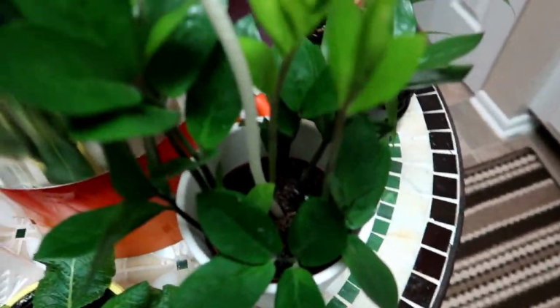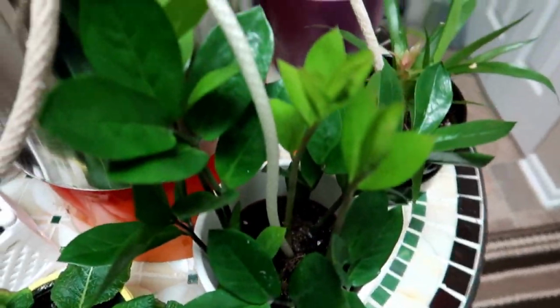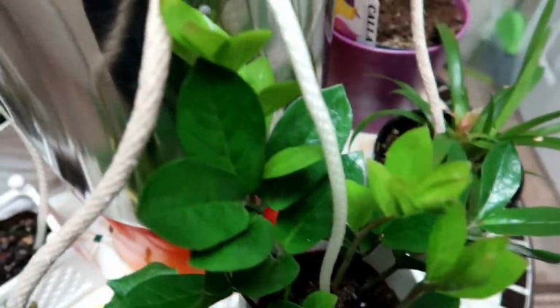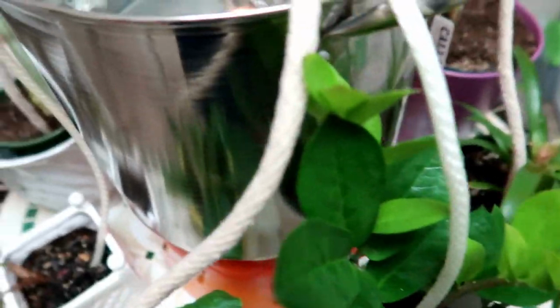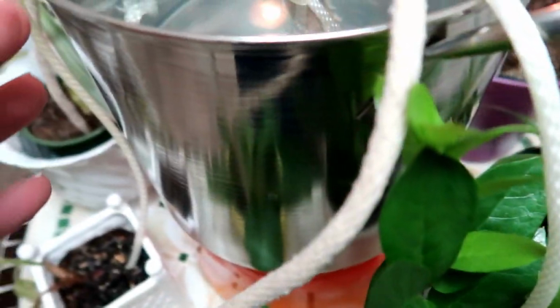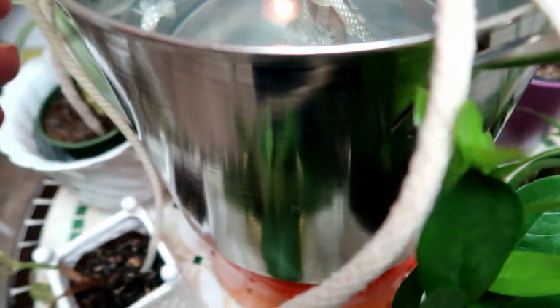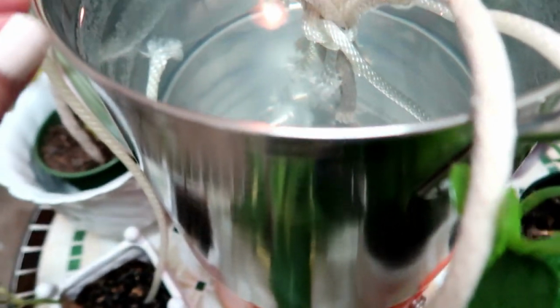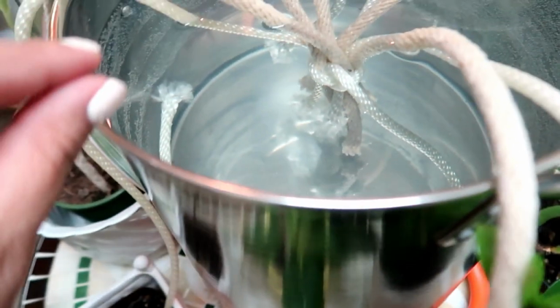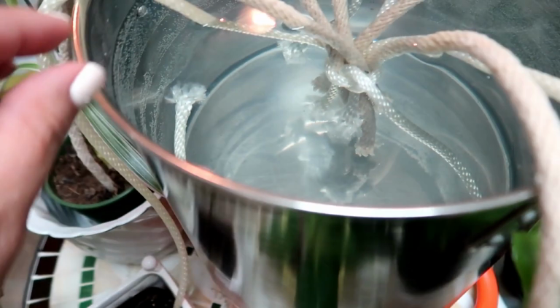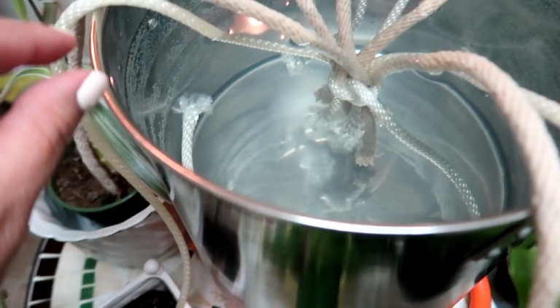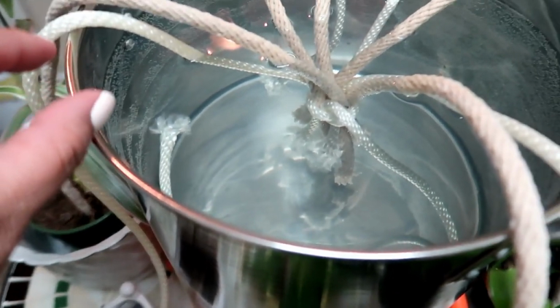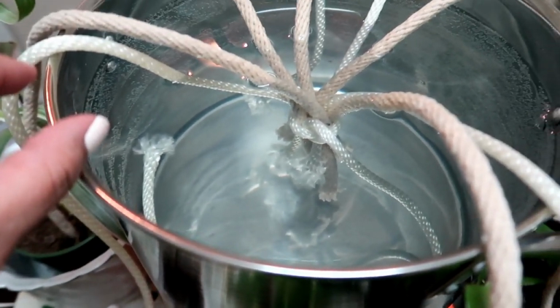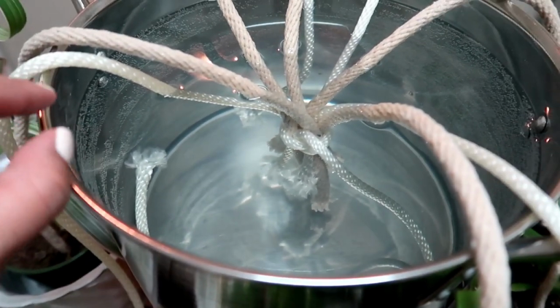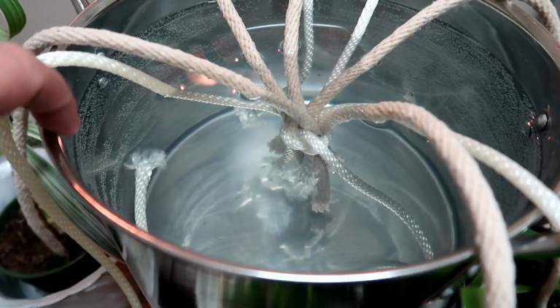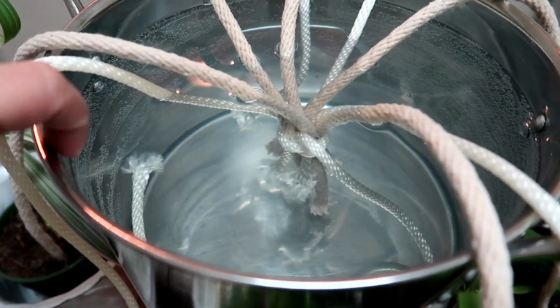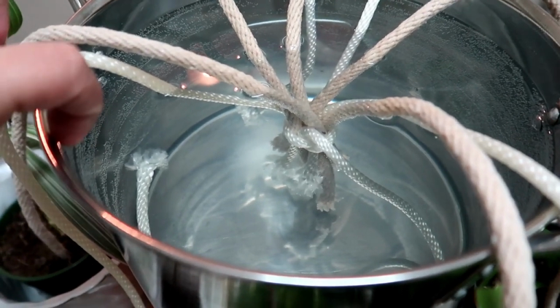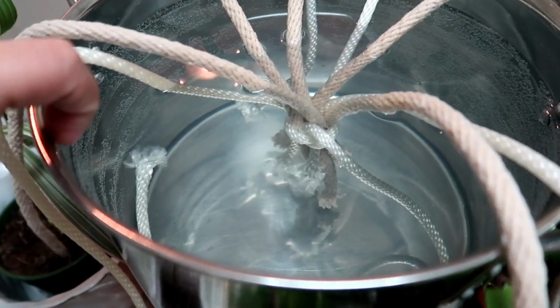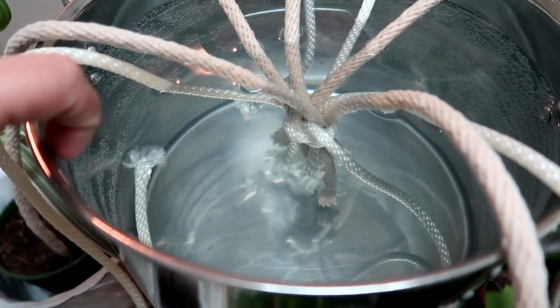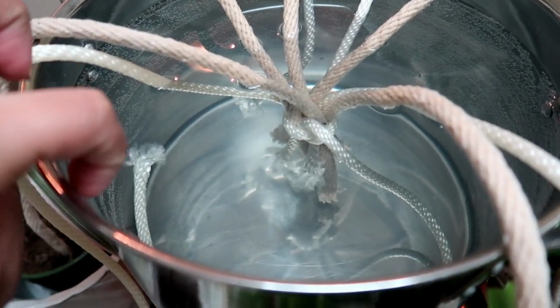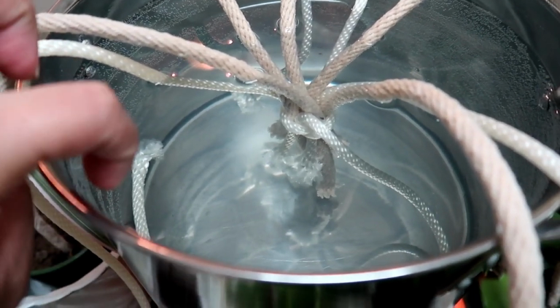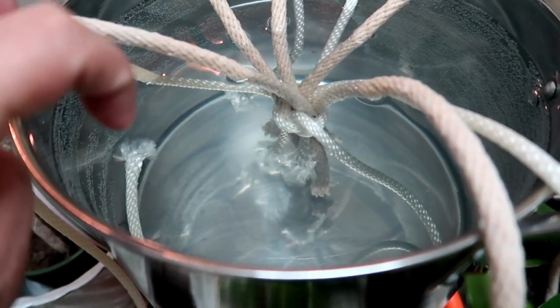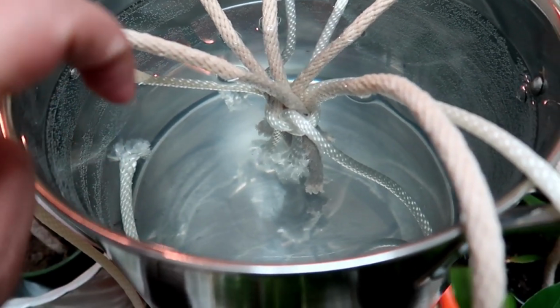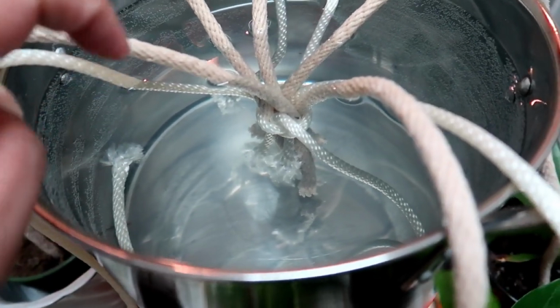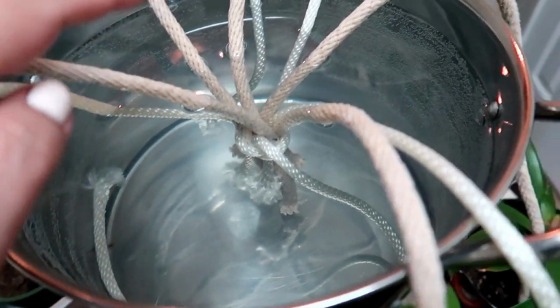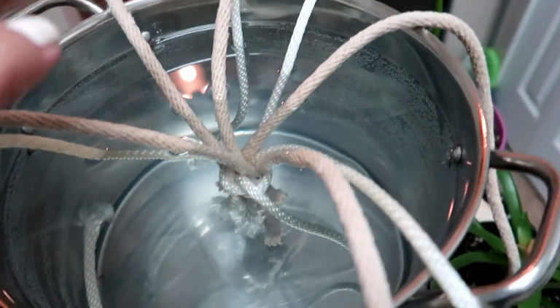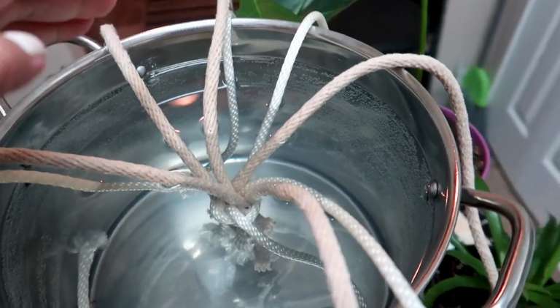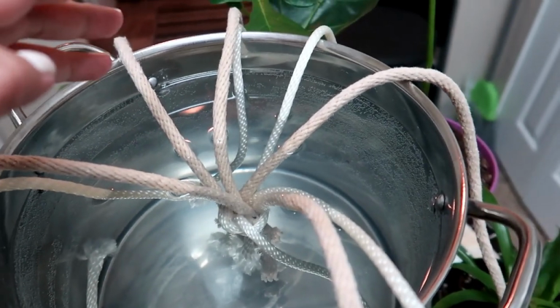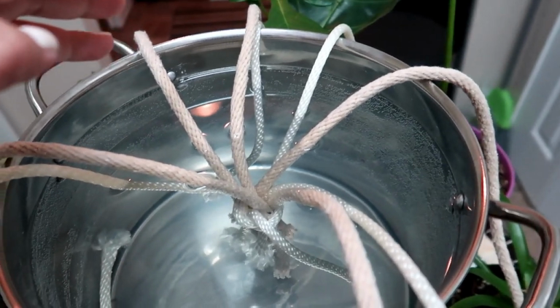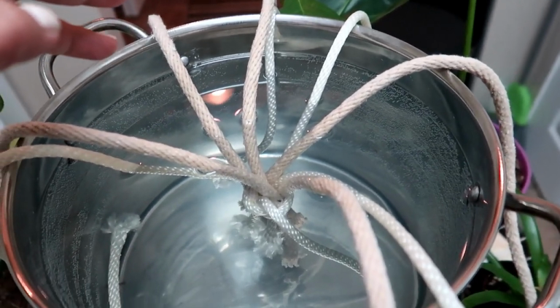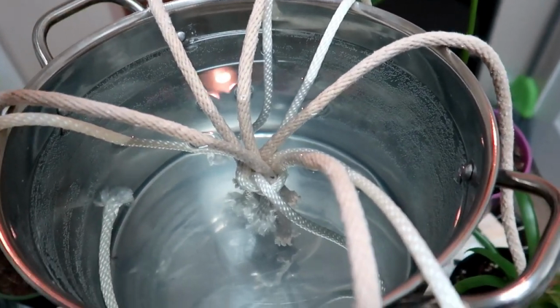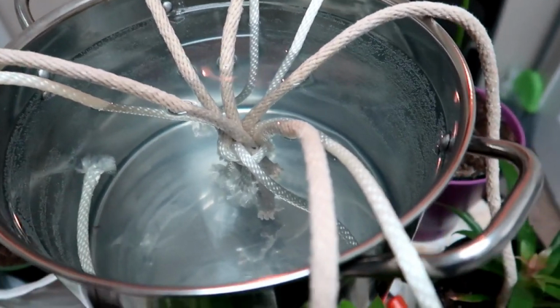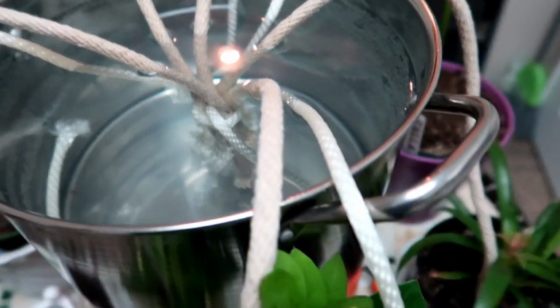It was this much last night, like really up to here, so that's what the water level looks like now — it has gone down, meaning the plants are drawing water.